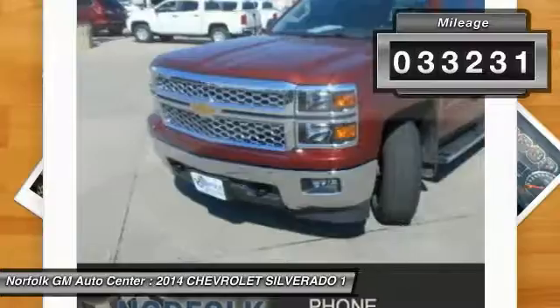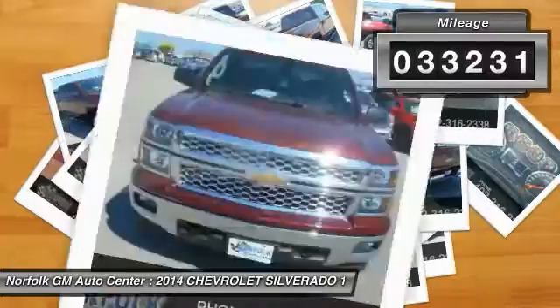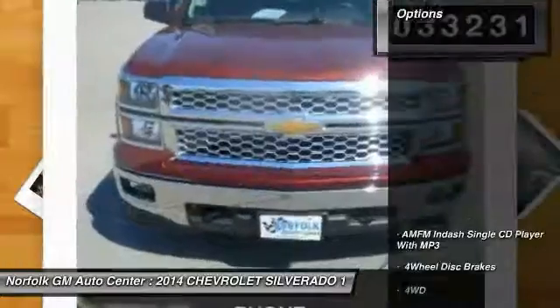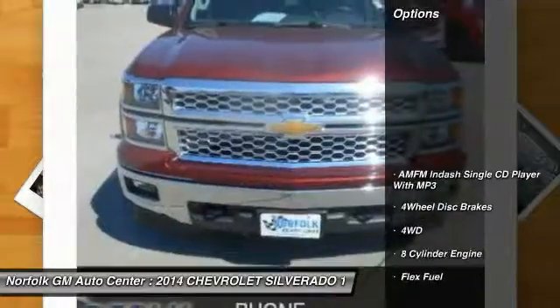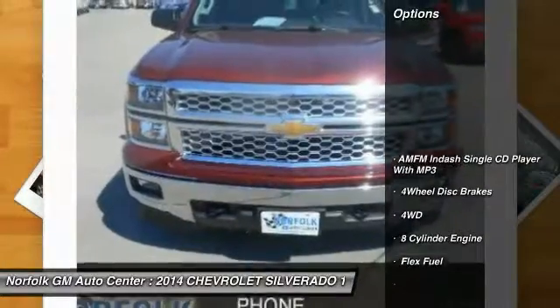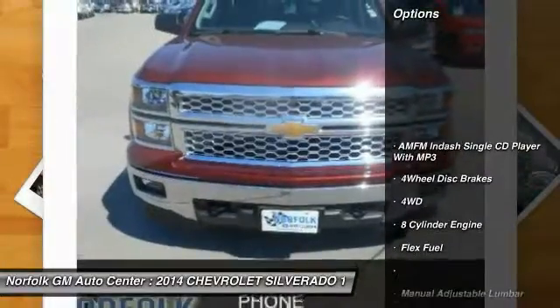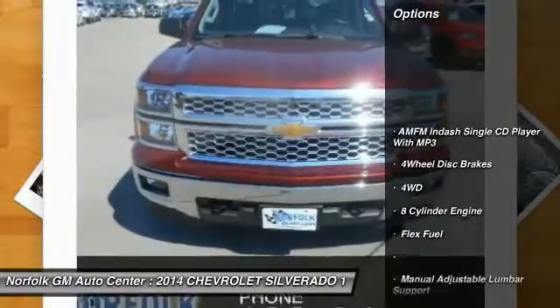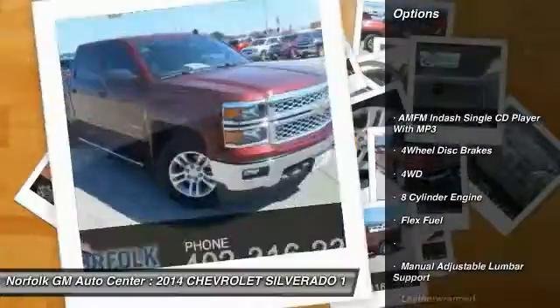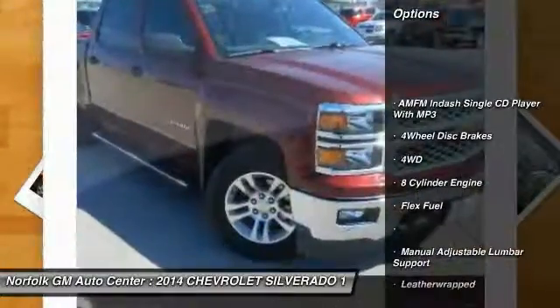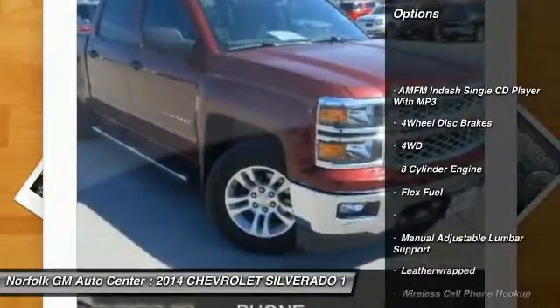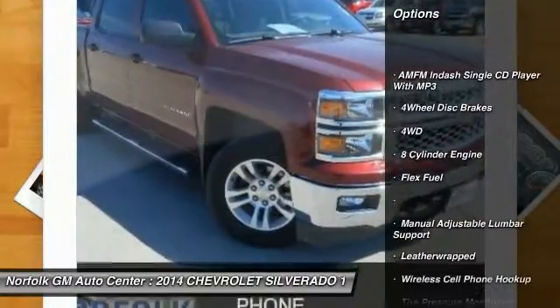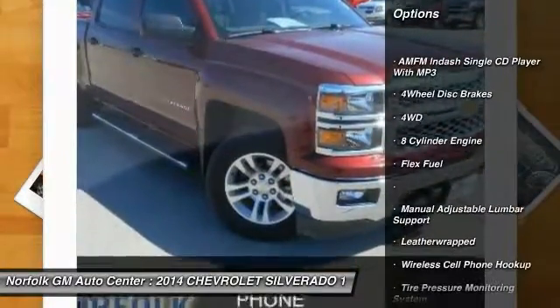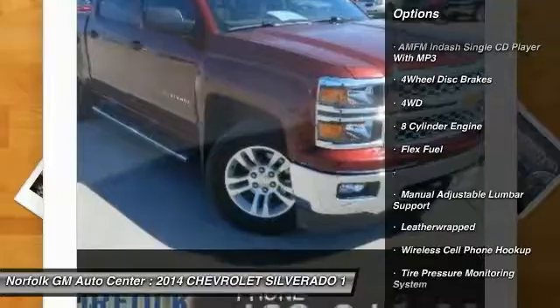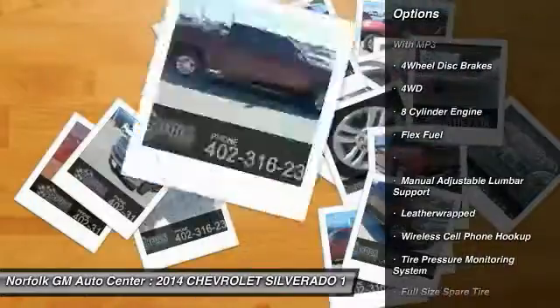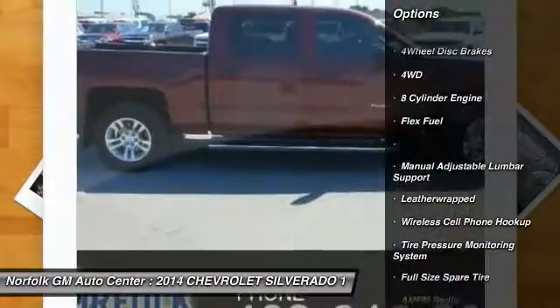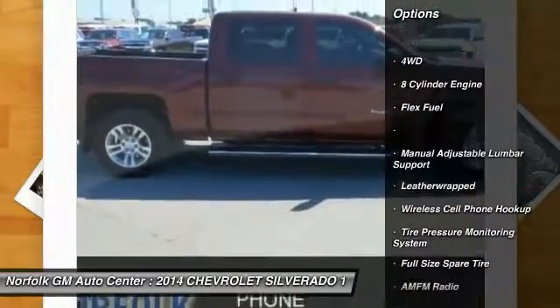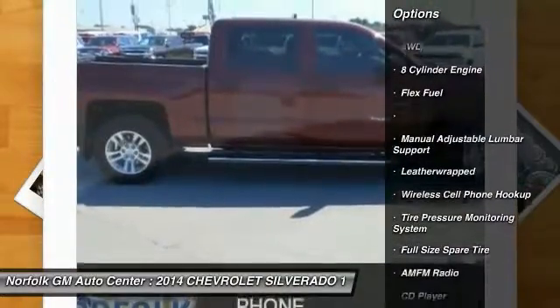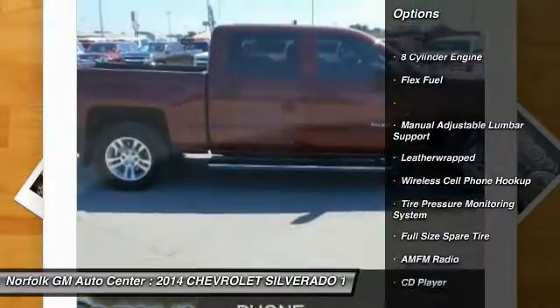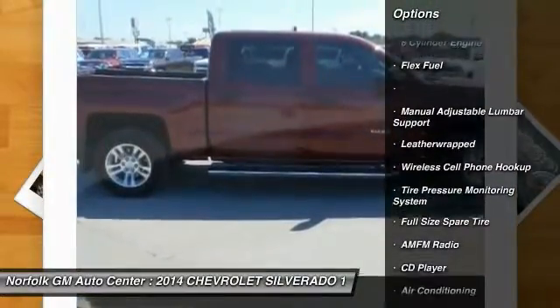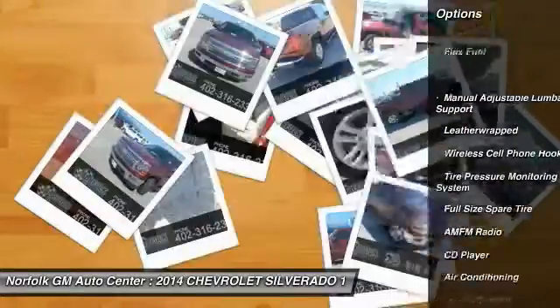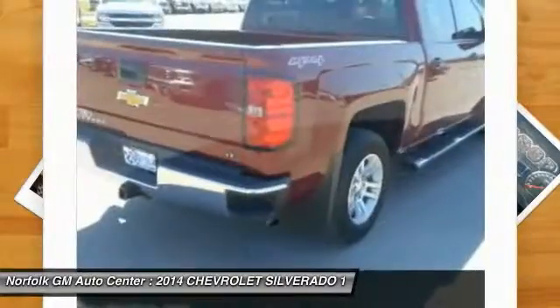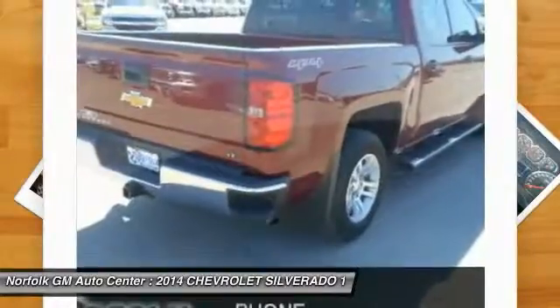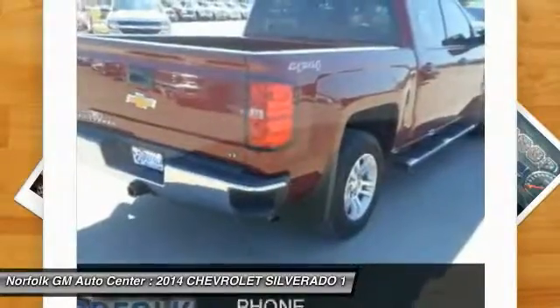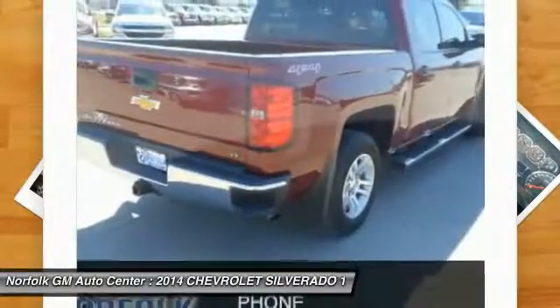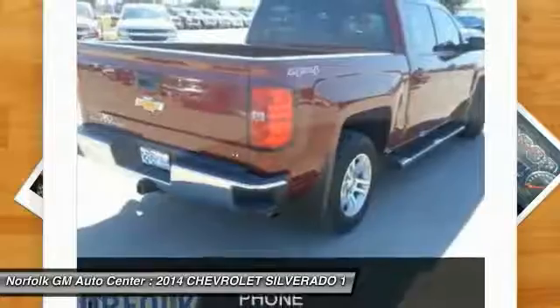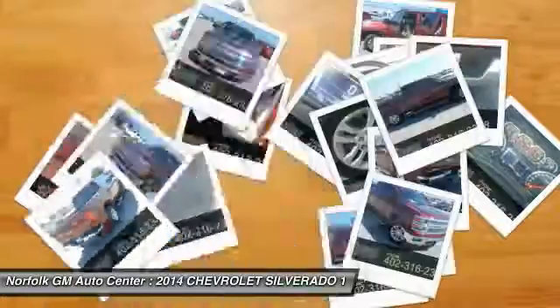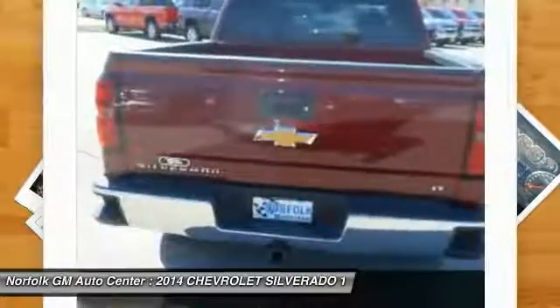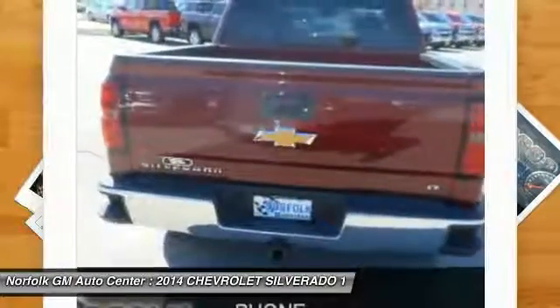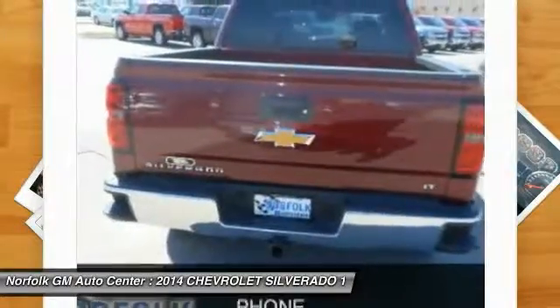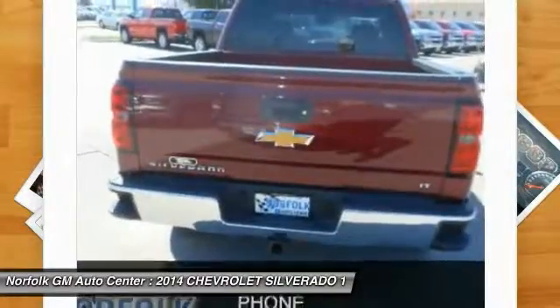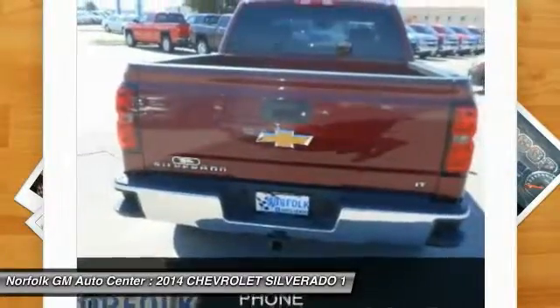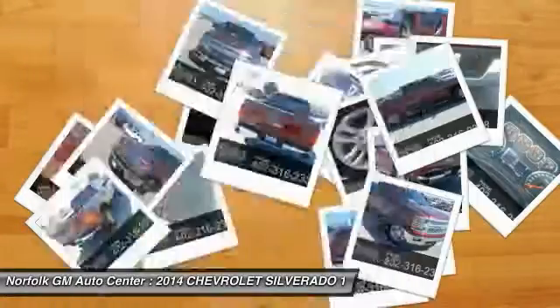Here are some of this vehicle's great options: traction control, anti-lock braking system, air conditioning, power steering, cruise control, side airbag, floor mats, CD player, power locks, power windows.